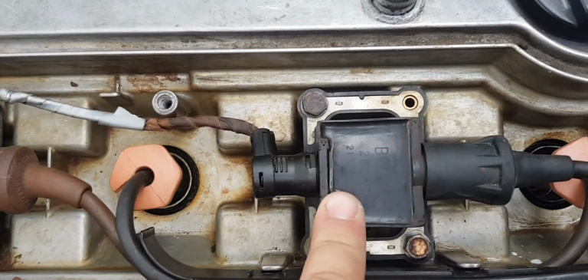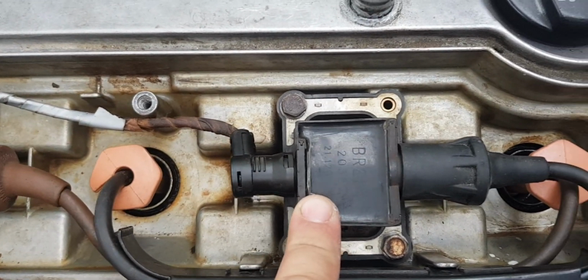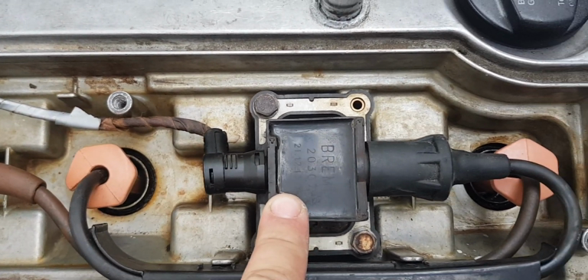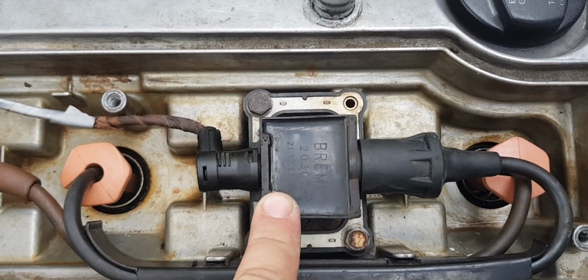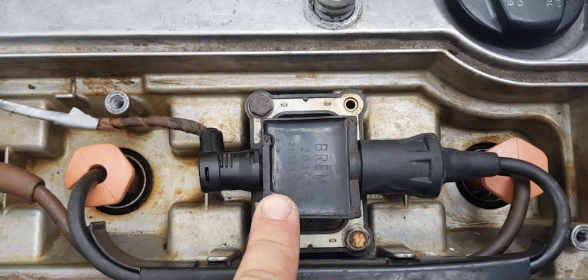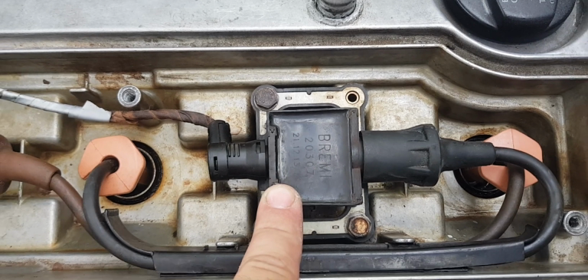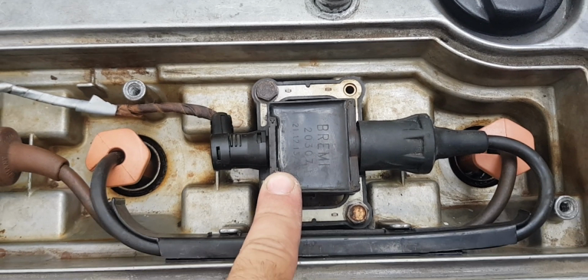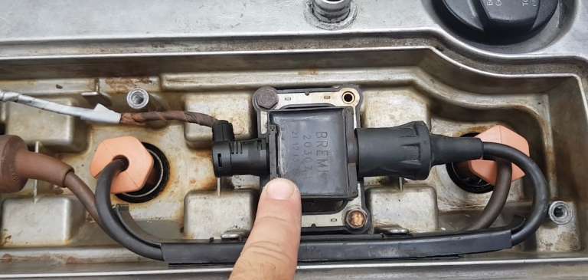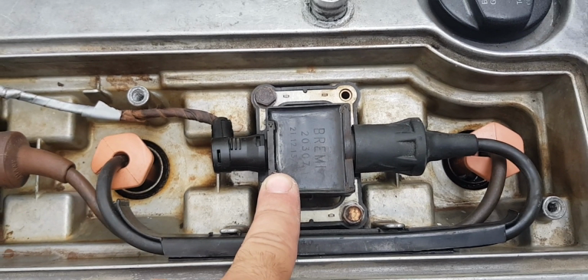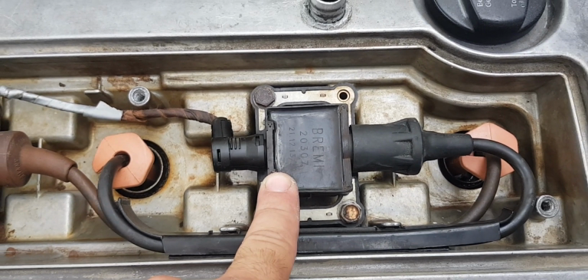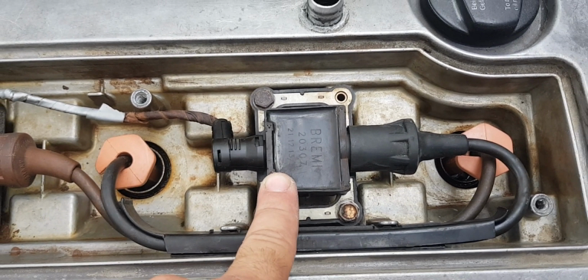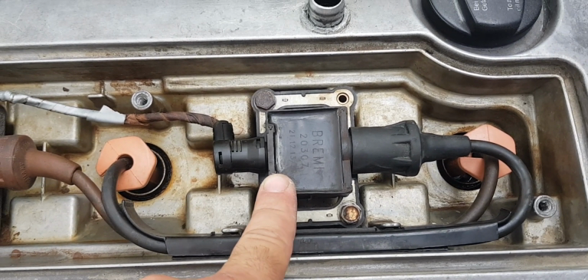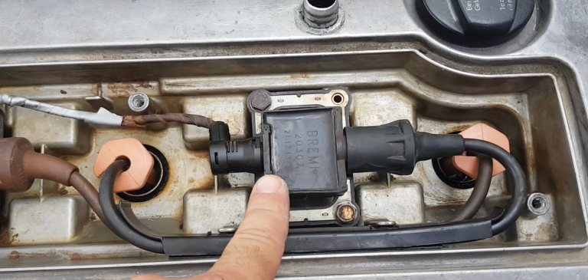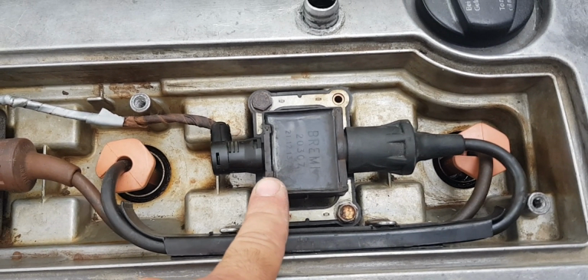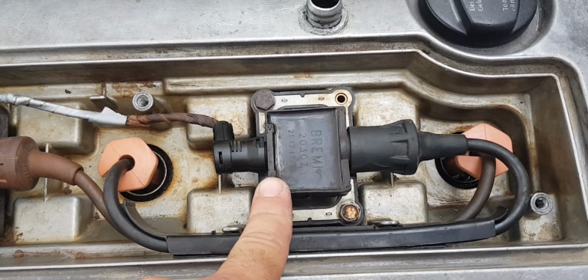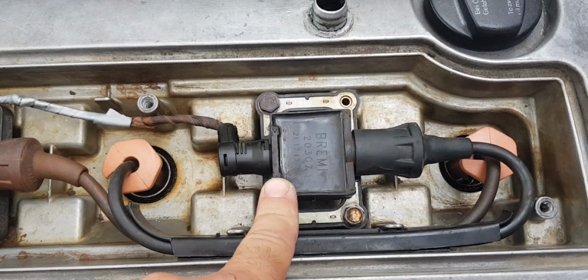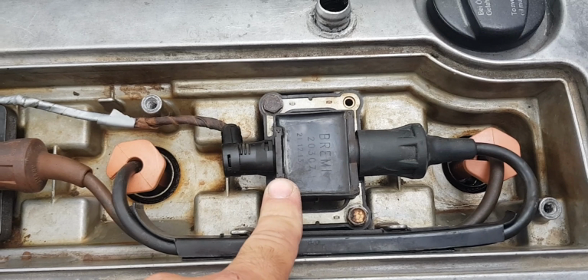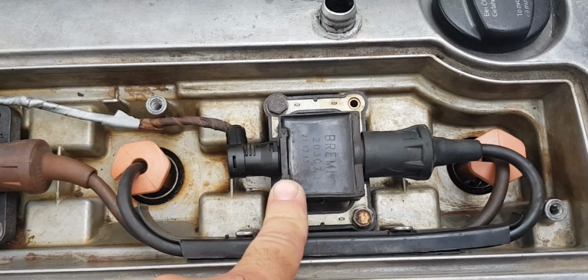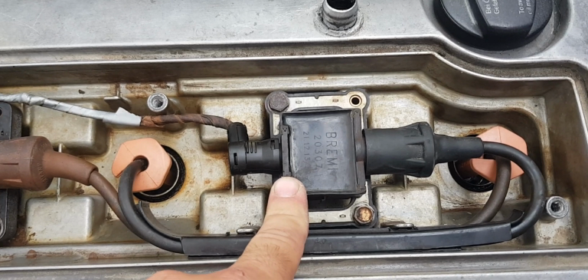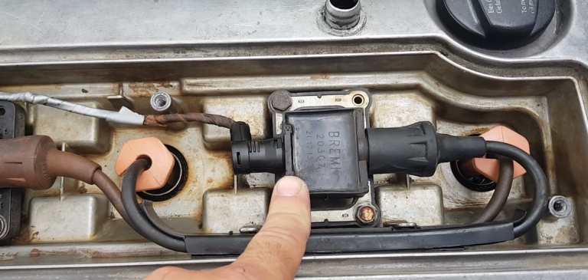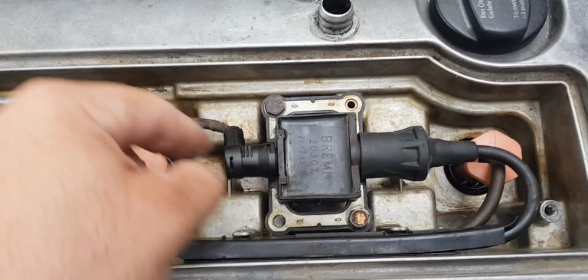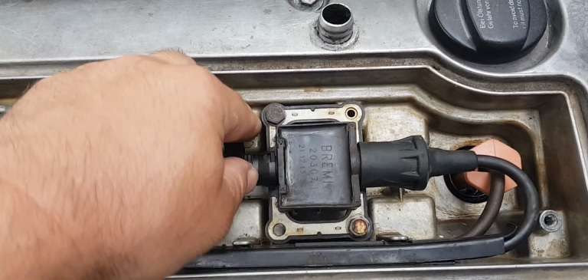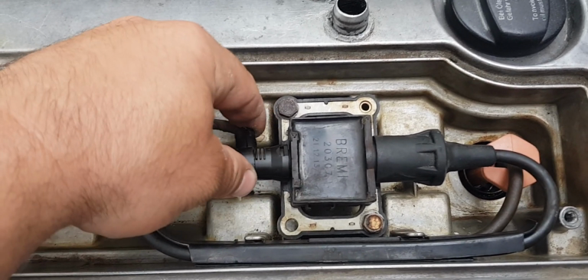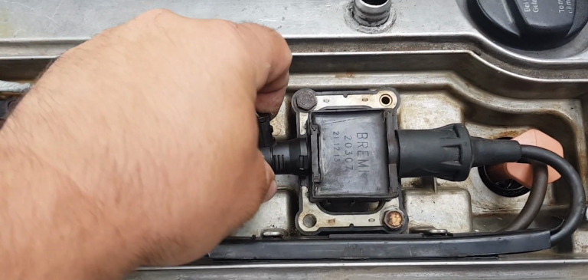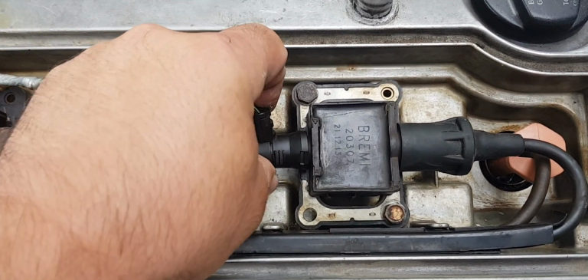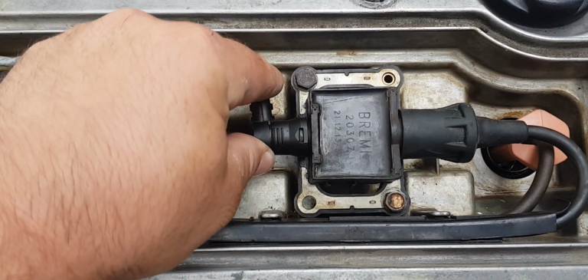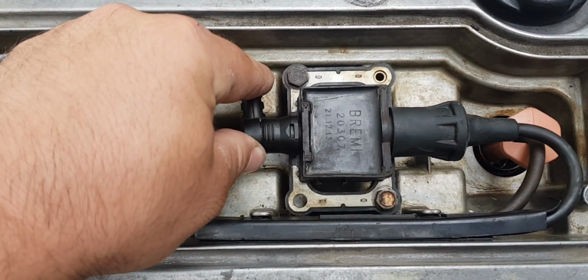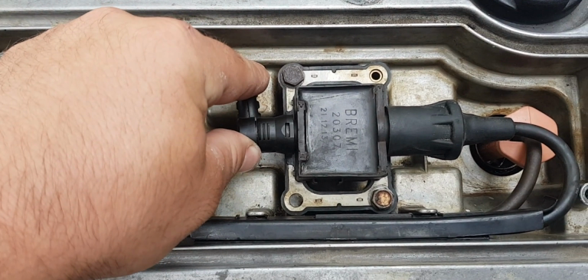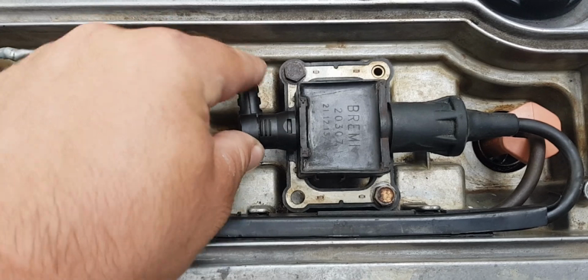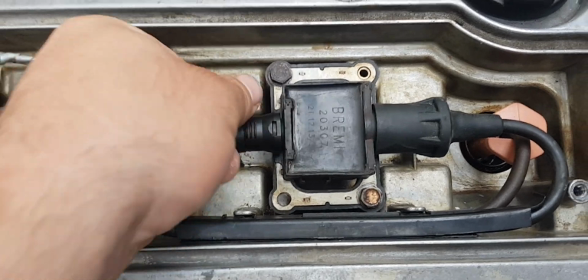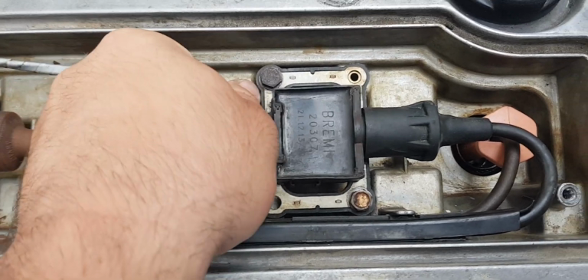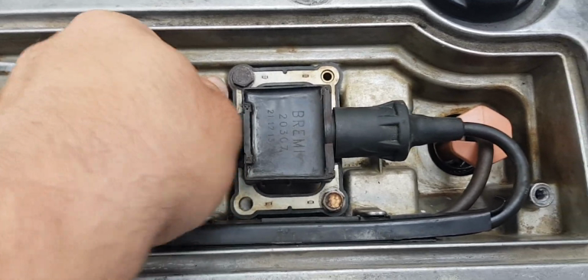A simple example: if the spark does not reach the spark plugs, the fuel-air mixture burns not in the engine cylinder but in the exhaust system catalyst. The result is a faulty catalyst.